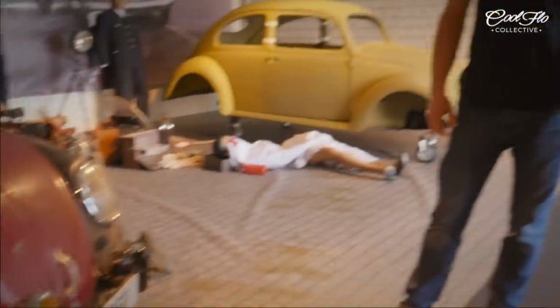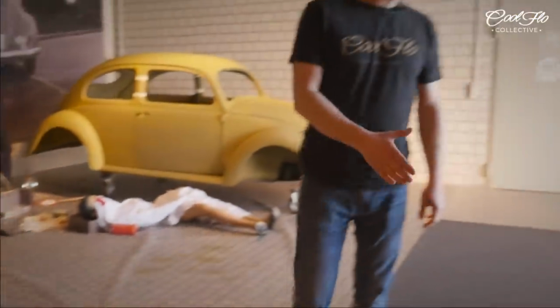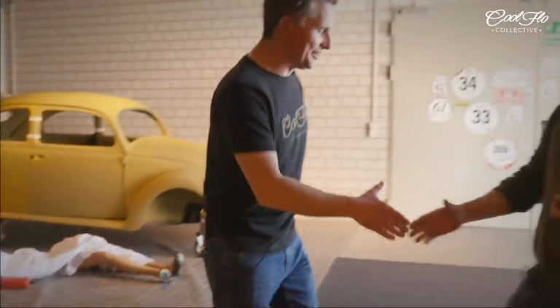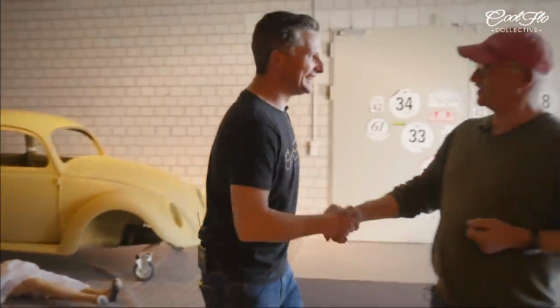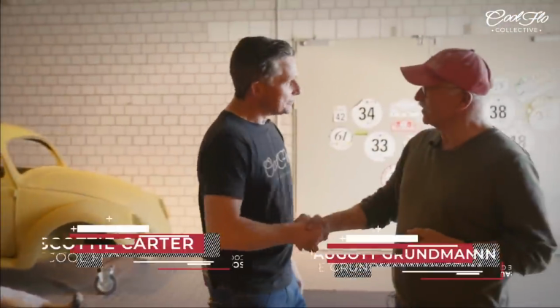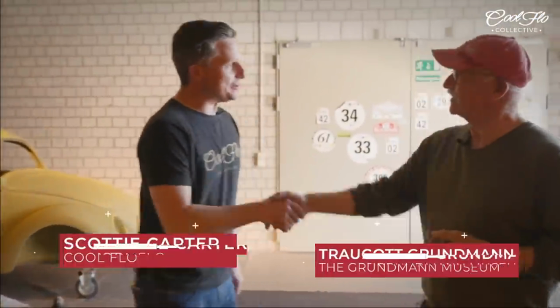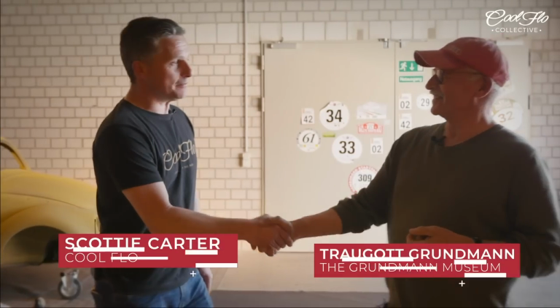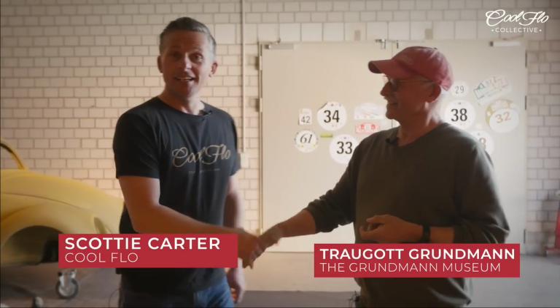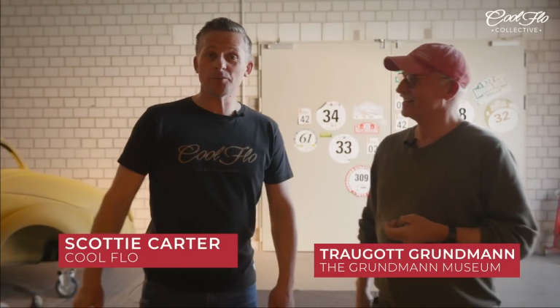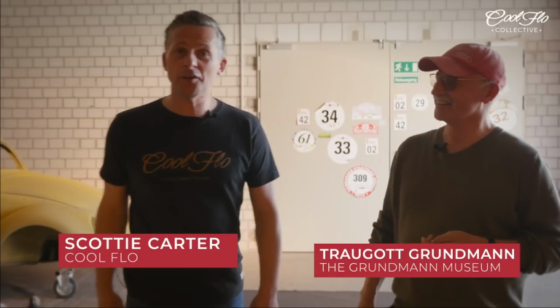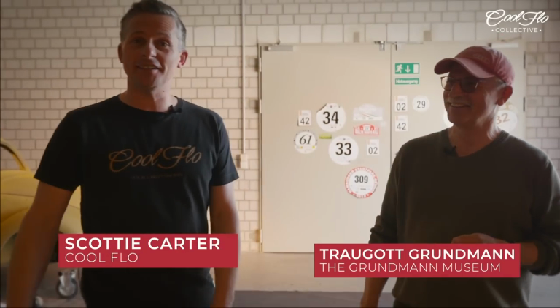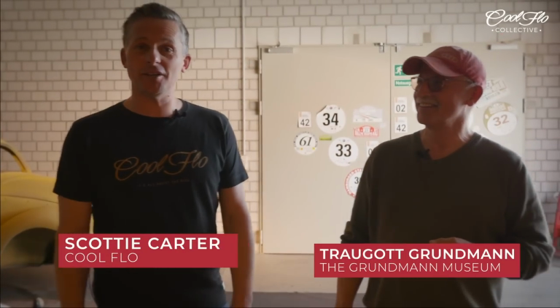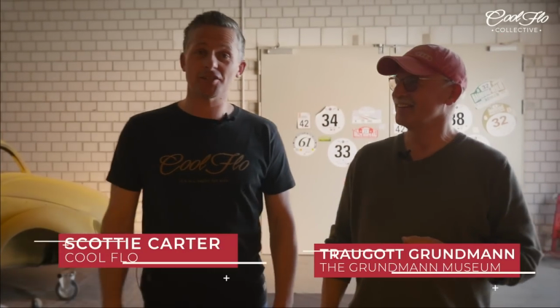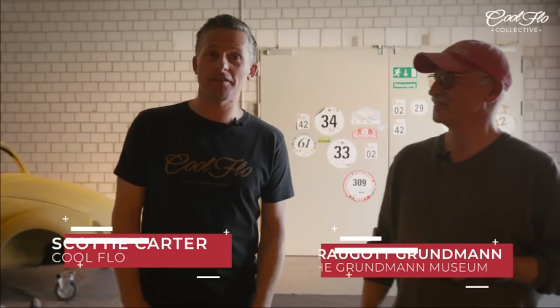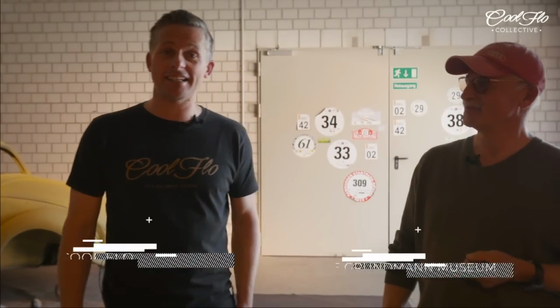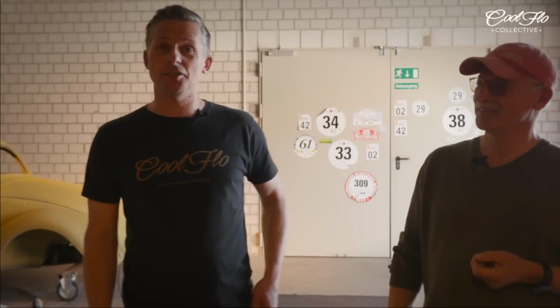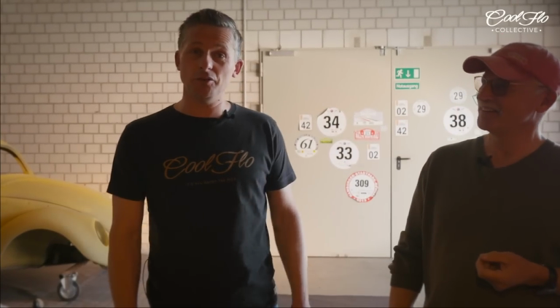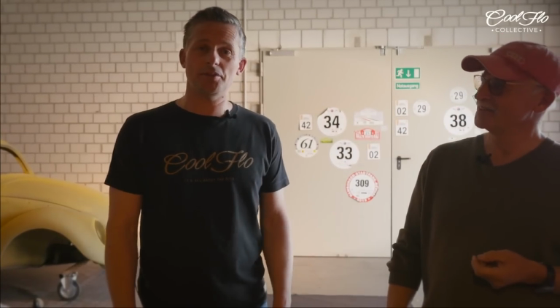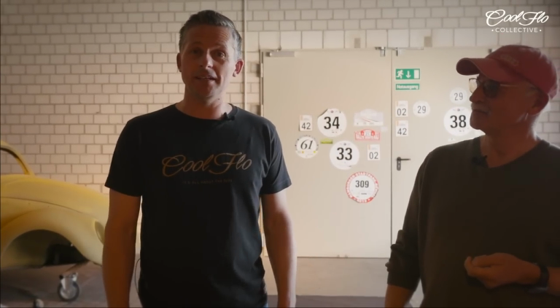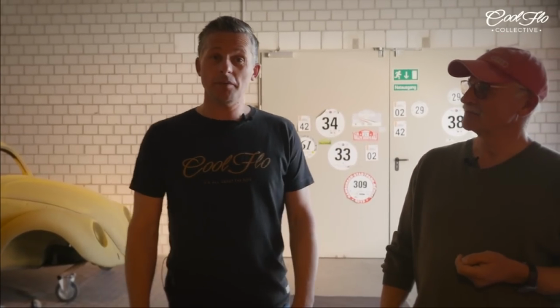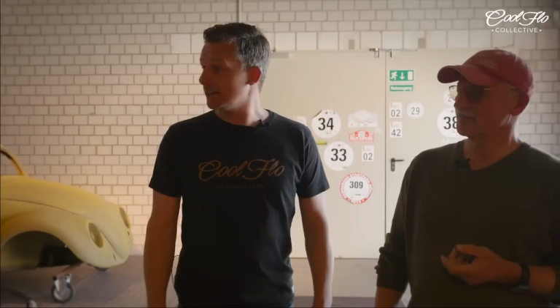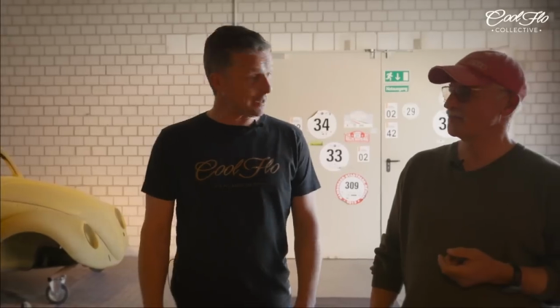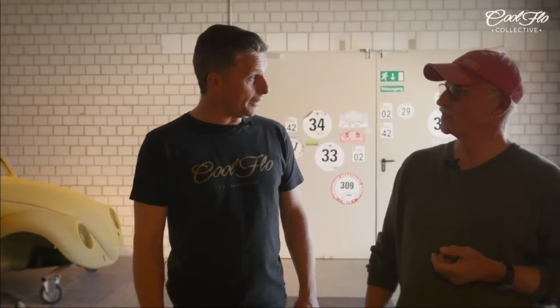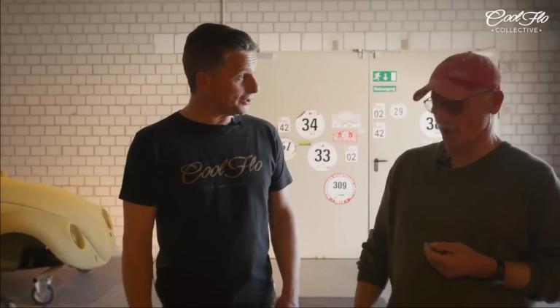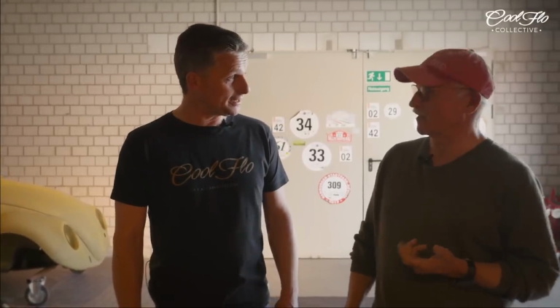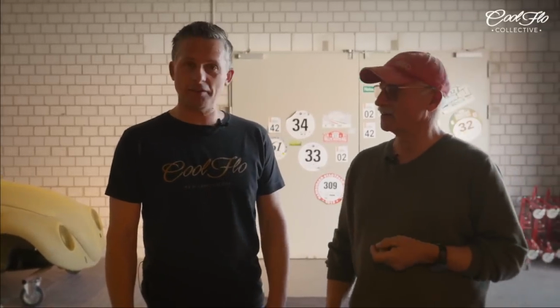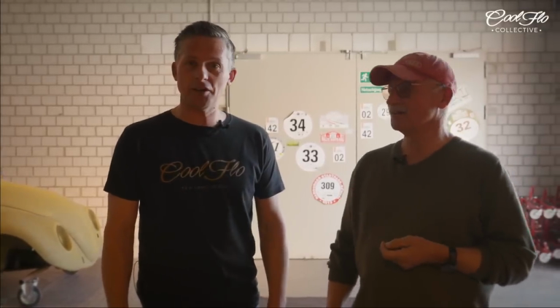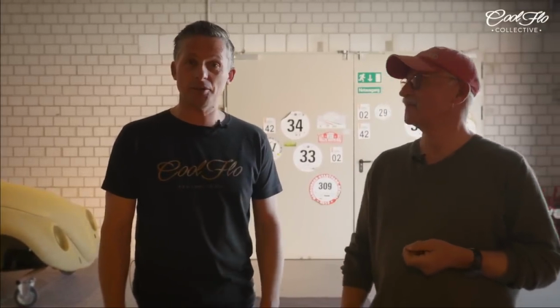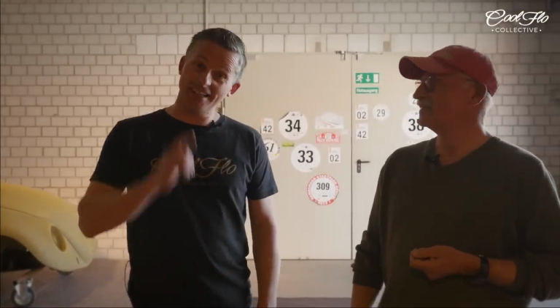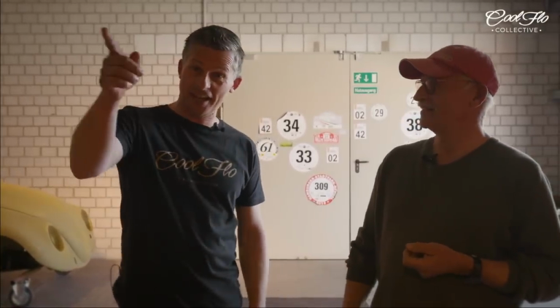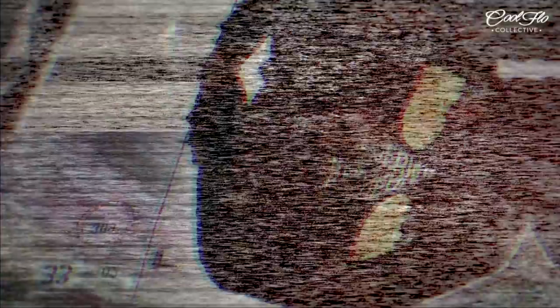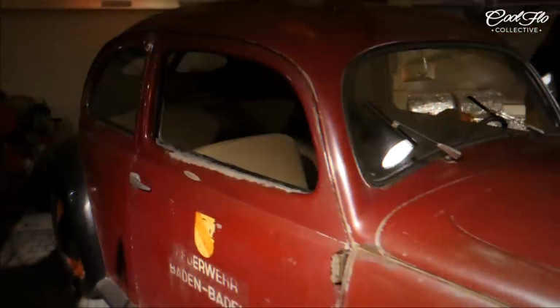Hi Trigot, good to see you again. Nice to see you. Thanks very much for the invite. Welcome to the Cool Flow Collective. We've got exclusive access to the Grundmann Museum with over 75 cars in total. Let's check it out.